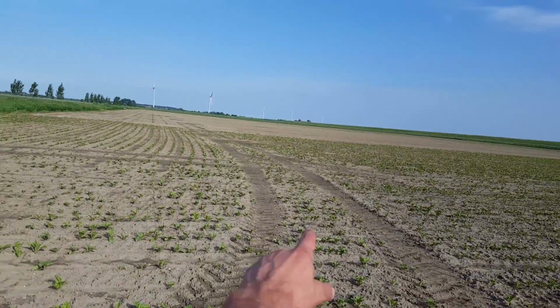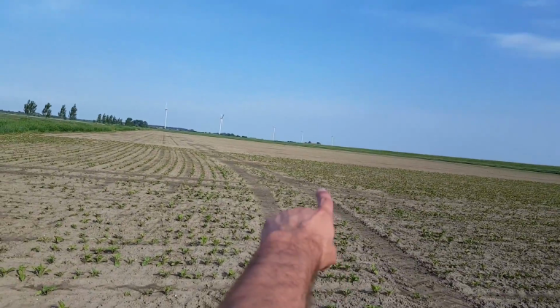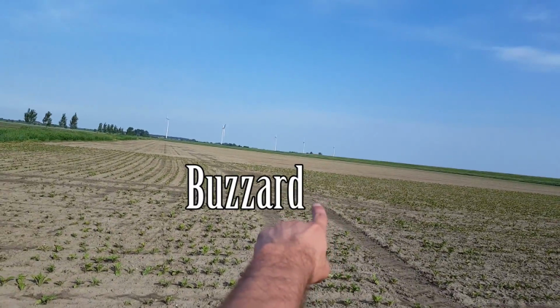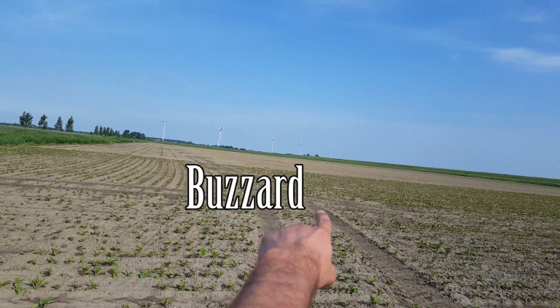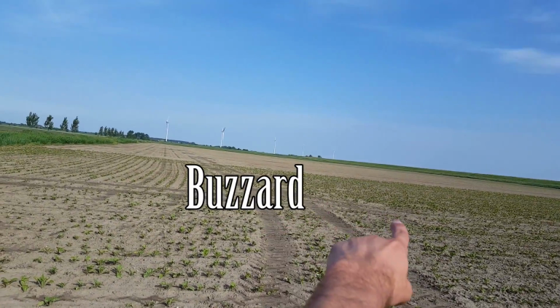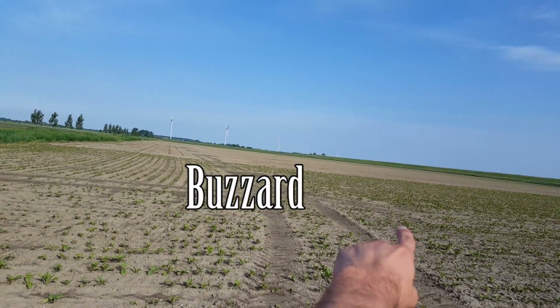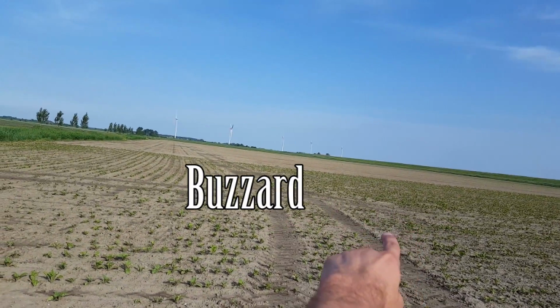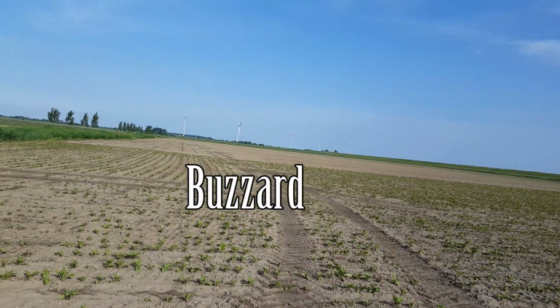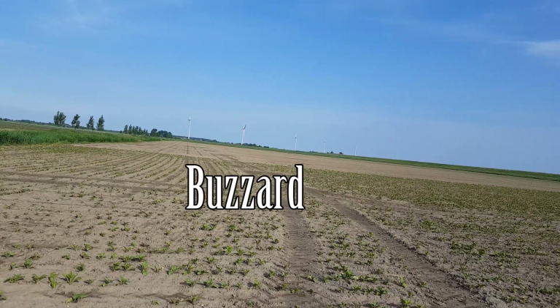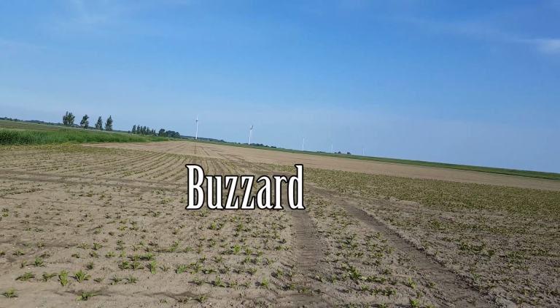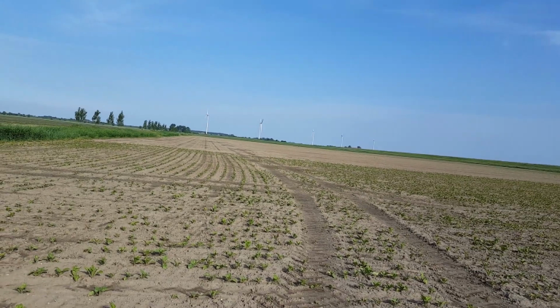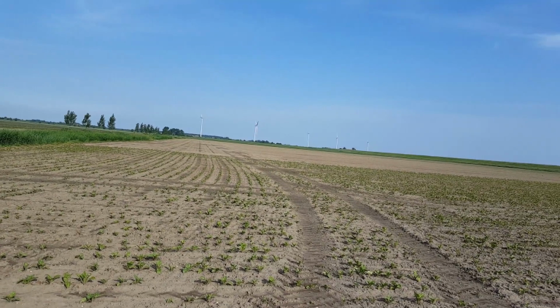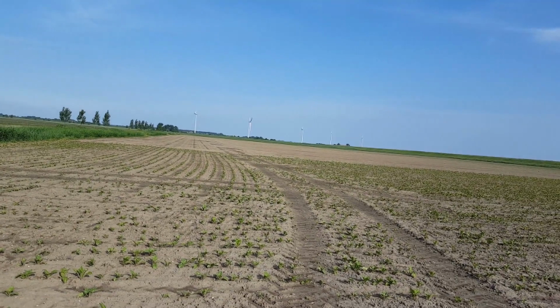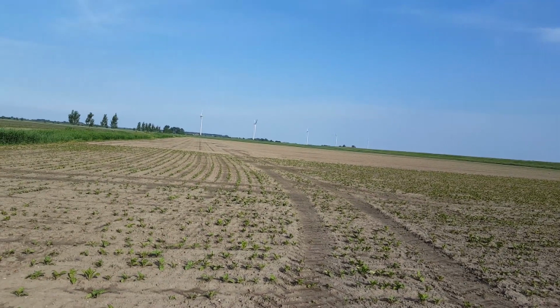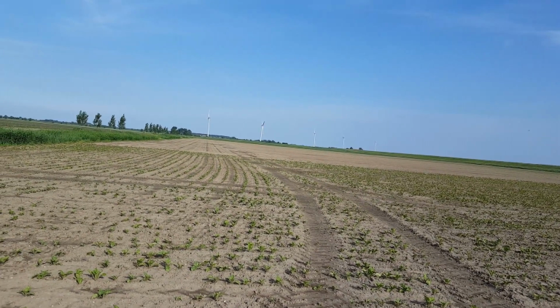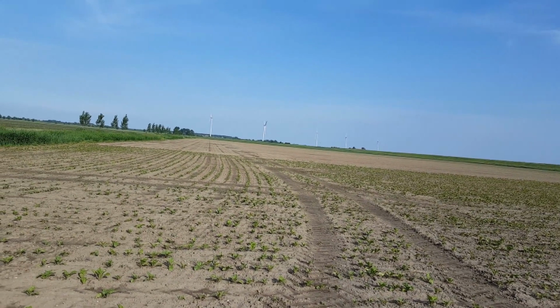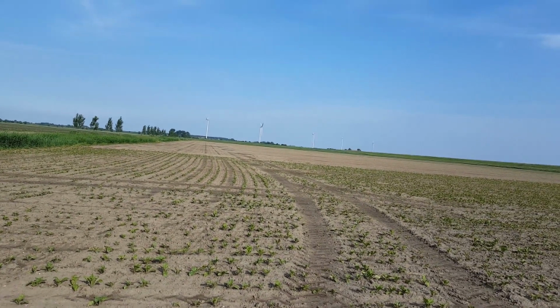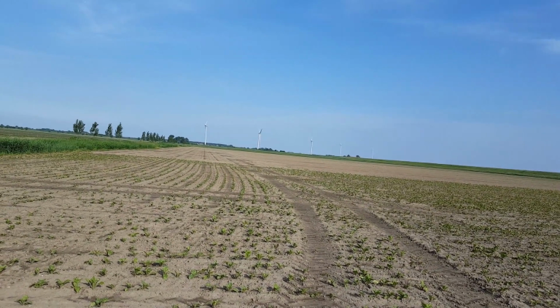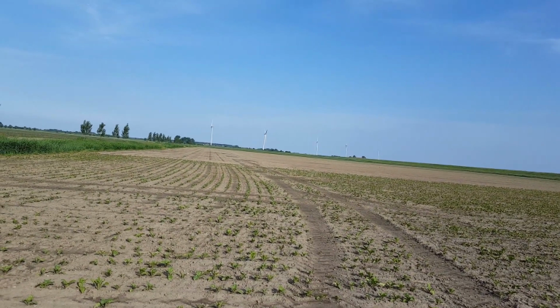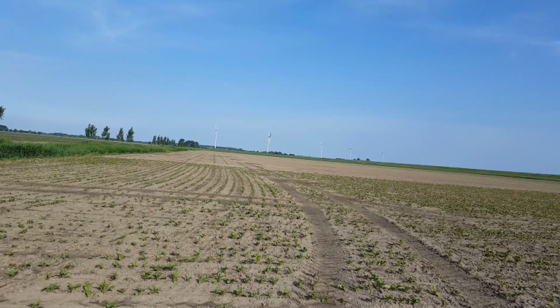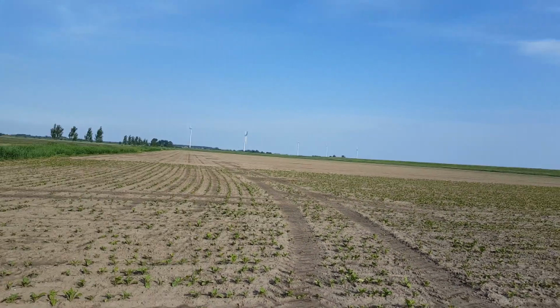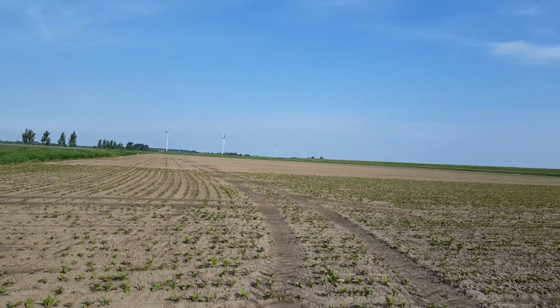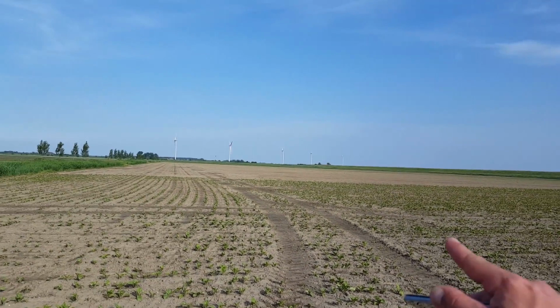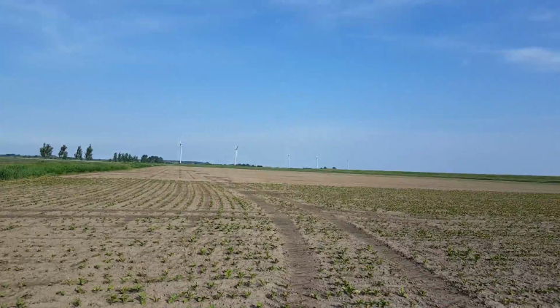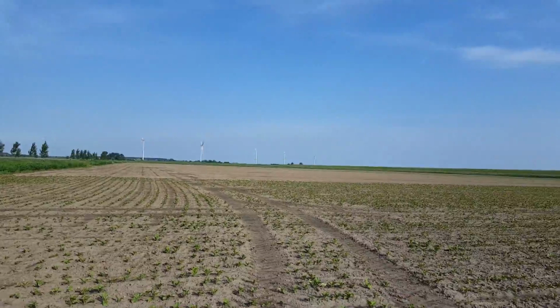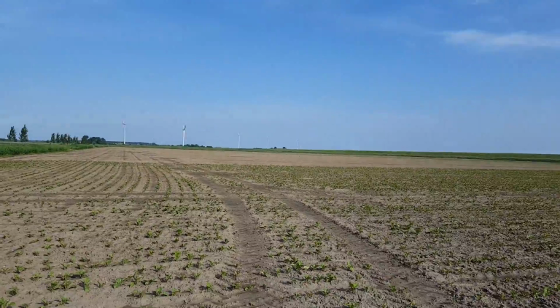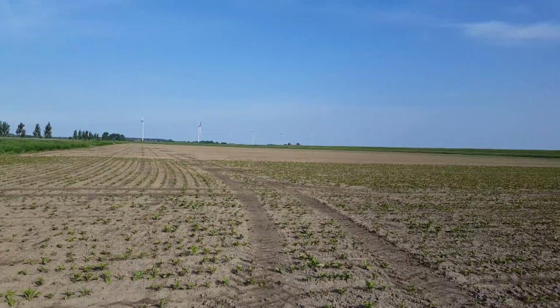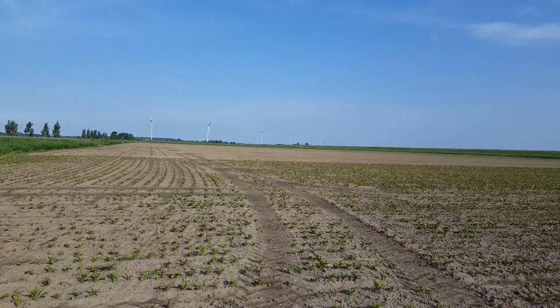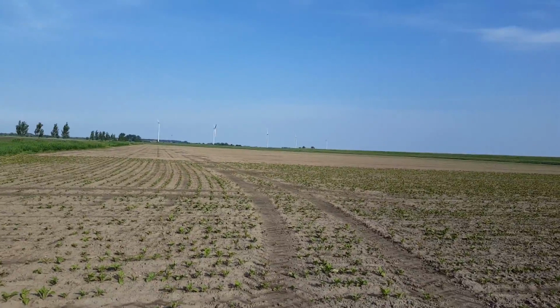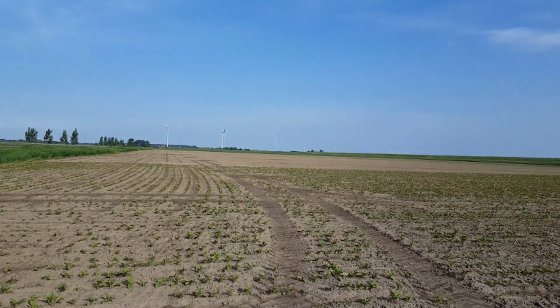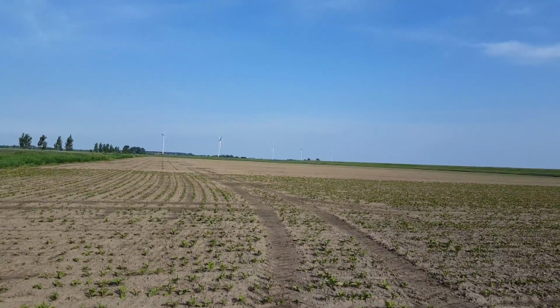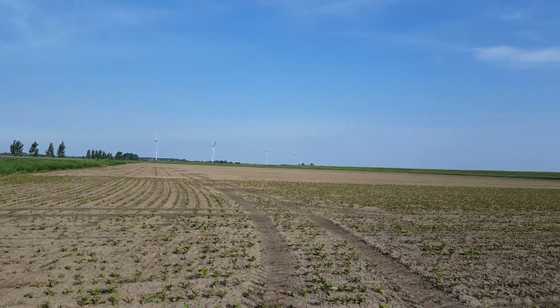There's a bird of prey that wanted to eat my drone, oh God. The whole situation! A bird of prey interested in my EZN drone. Come on, leave it alone, man.